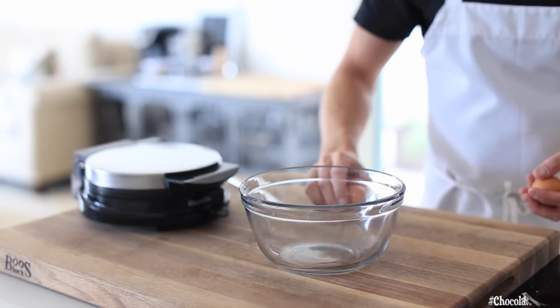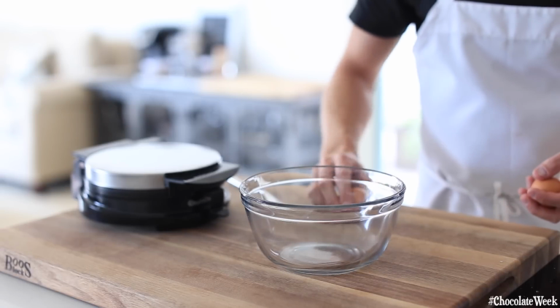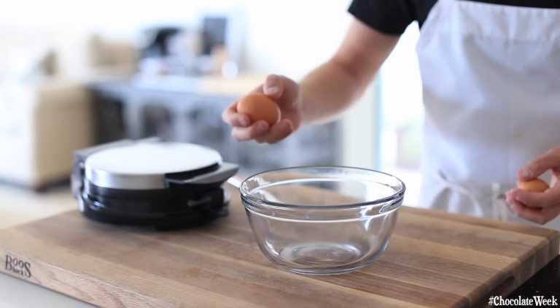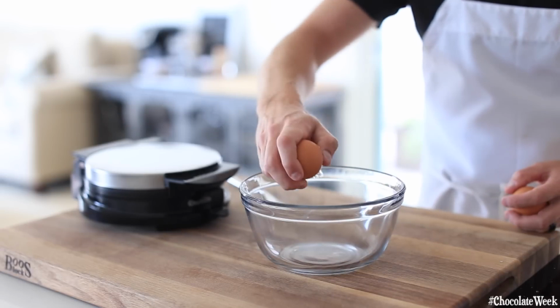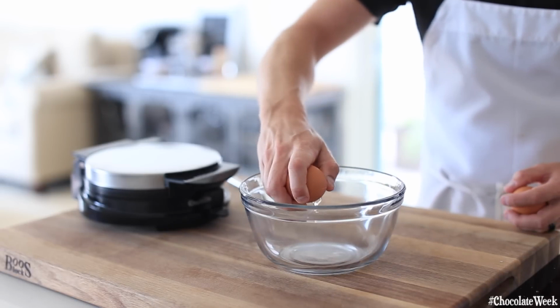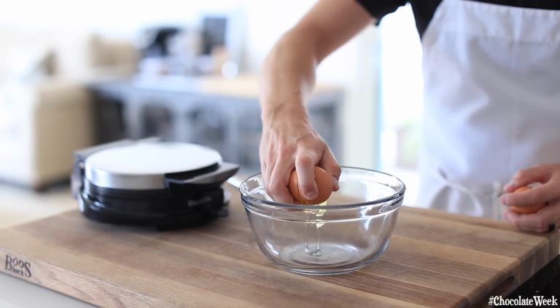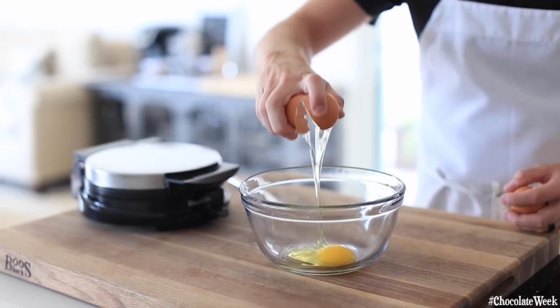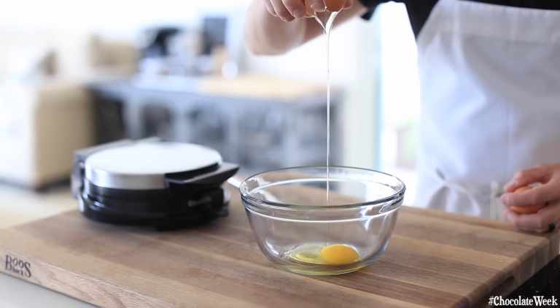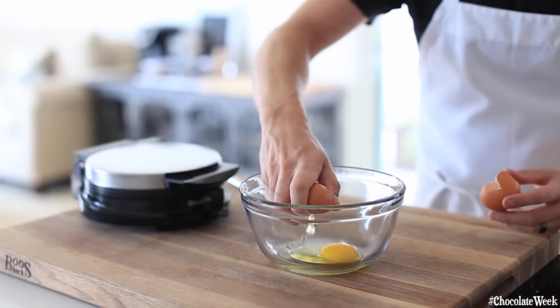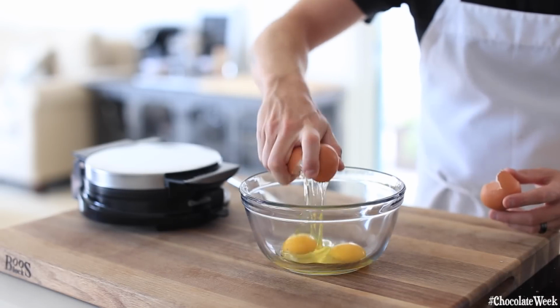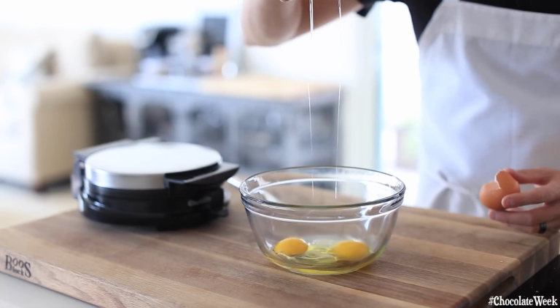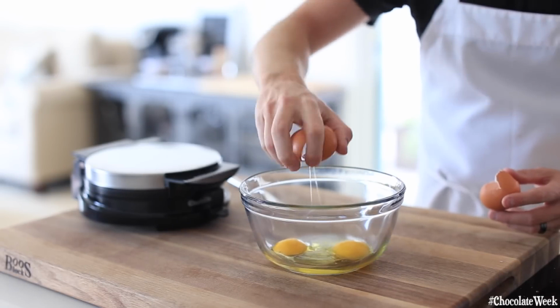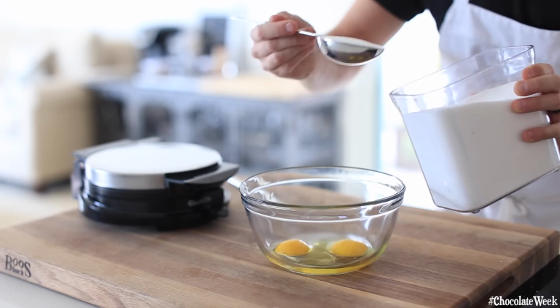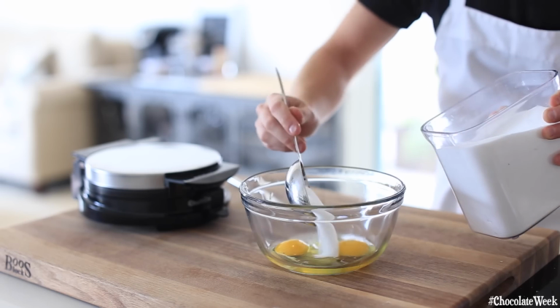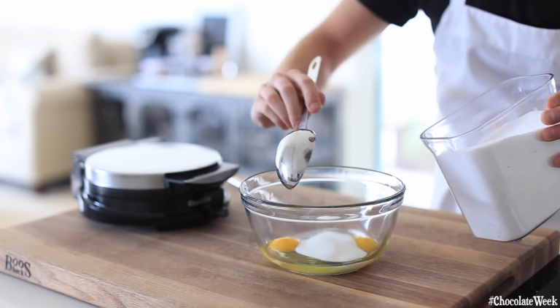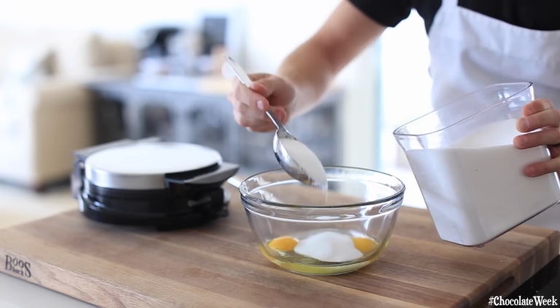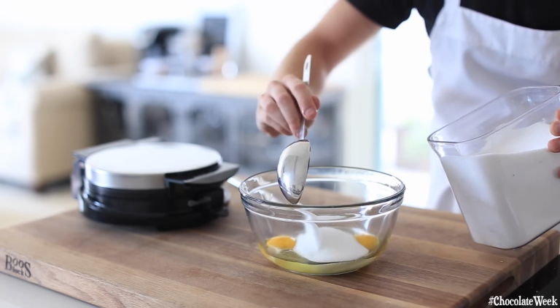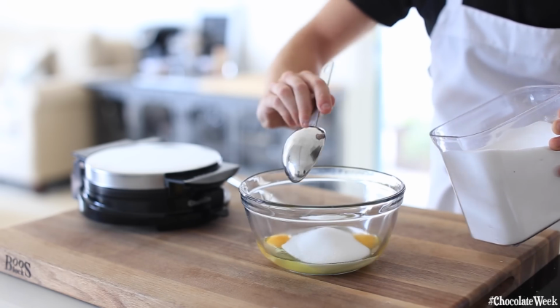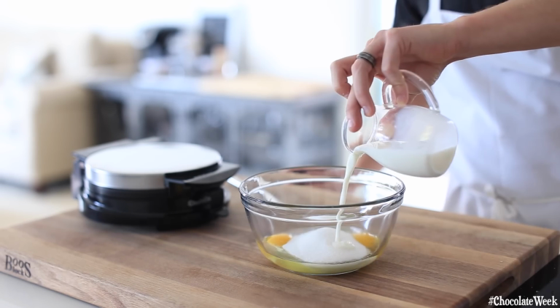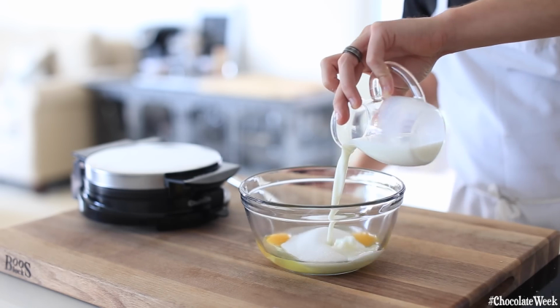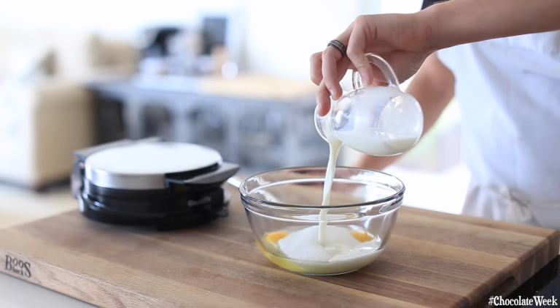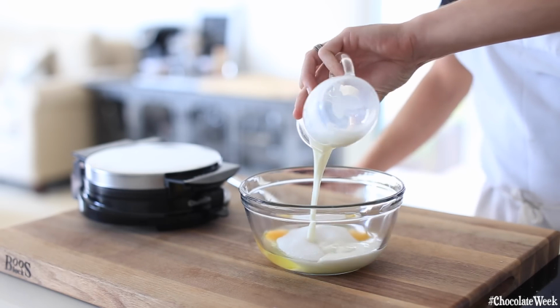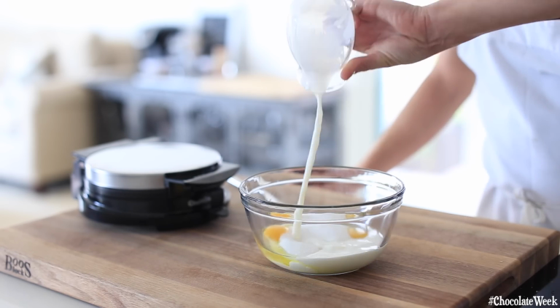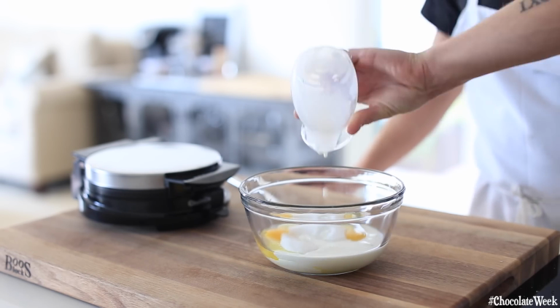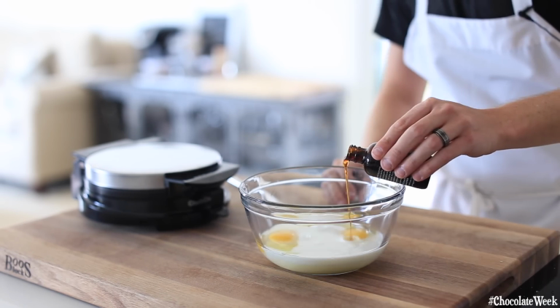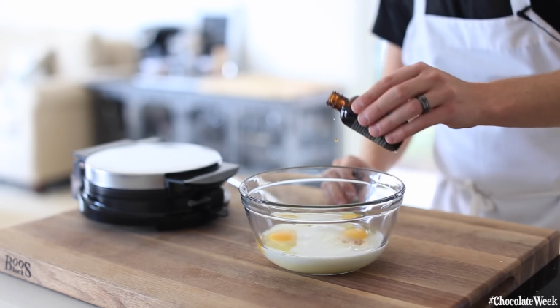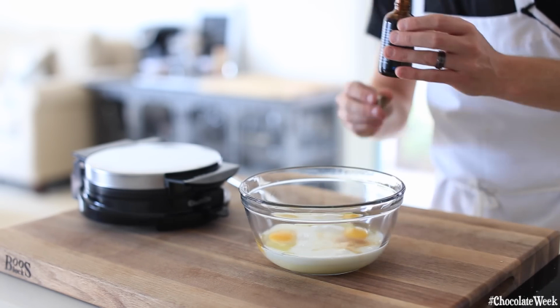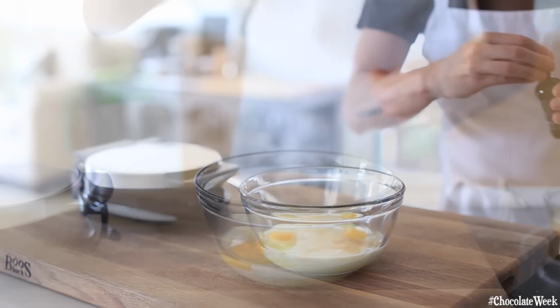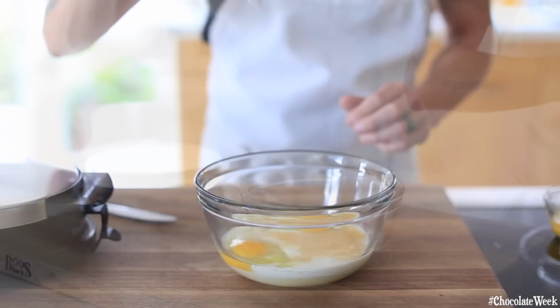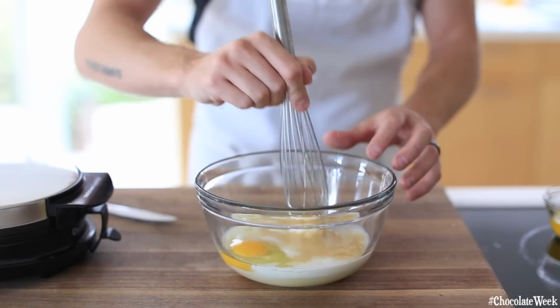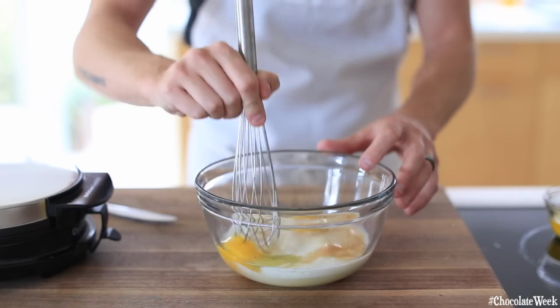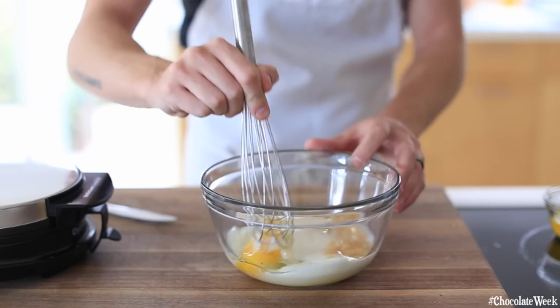First up, in a small mixing bowl, you're going to add two whole eggs, followed by some granulated sugar, some whole milk, and then you're going to add just a touch of vanilla extract. Give this a good whisk until everything comes together.